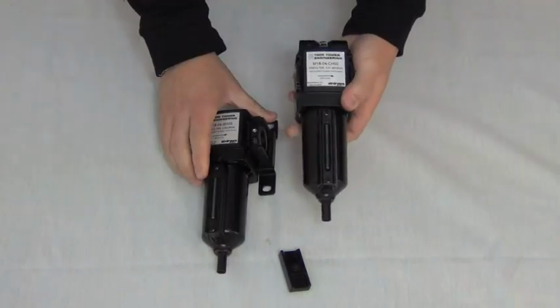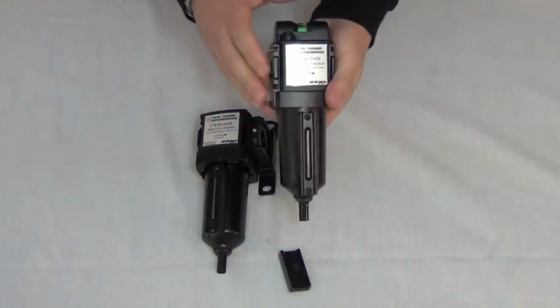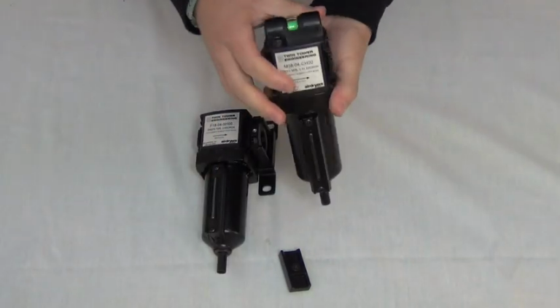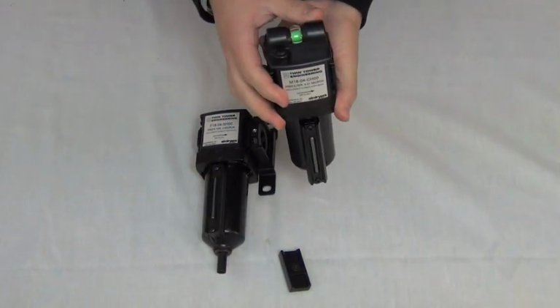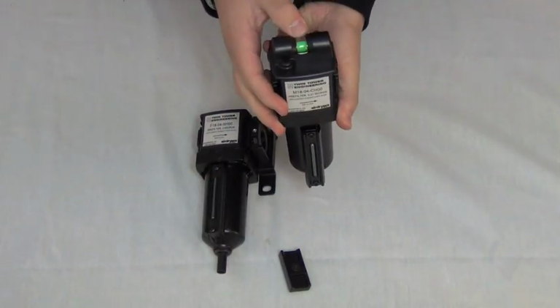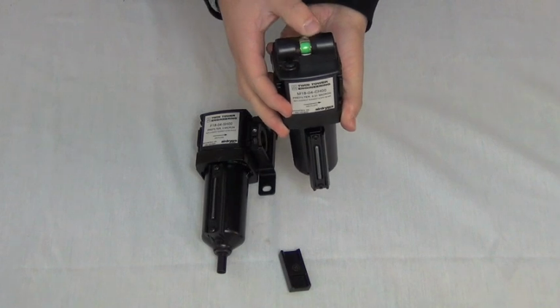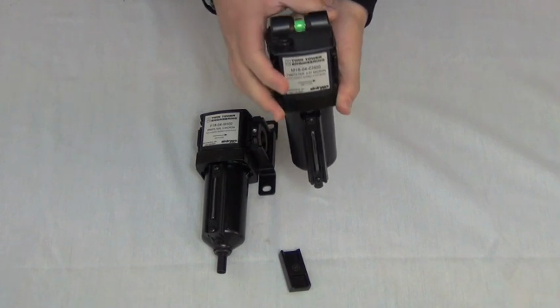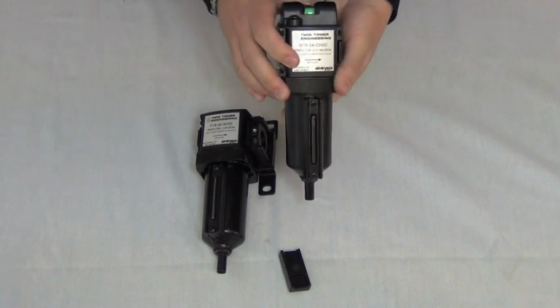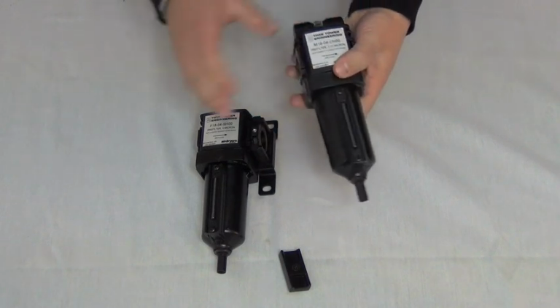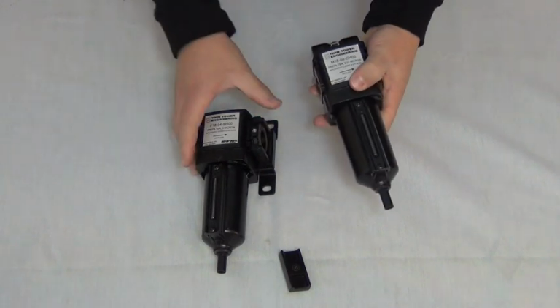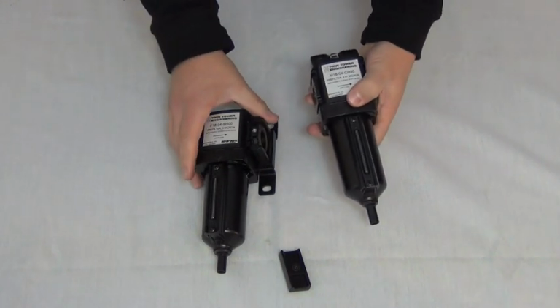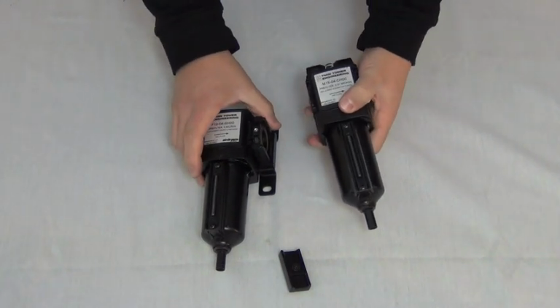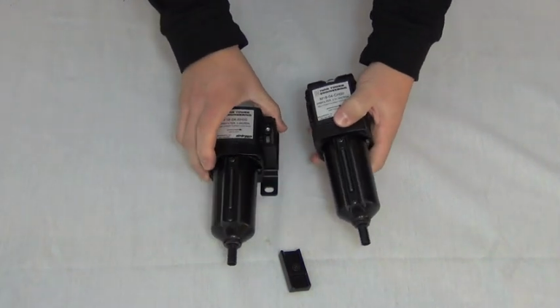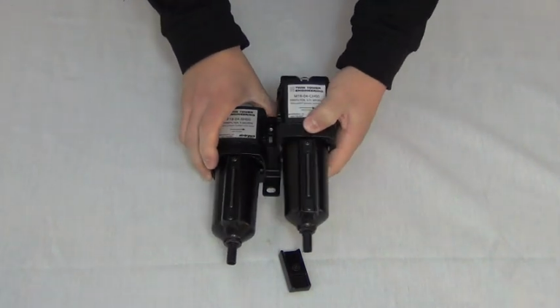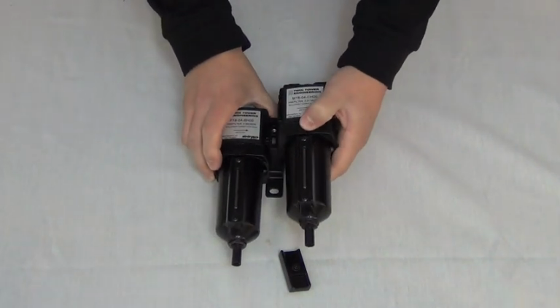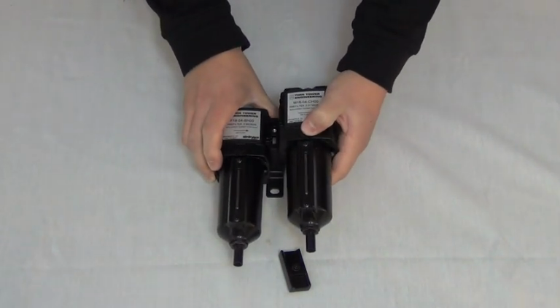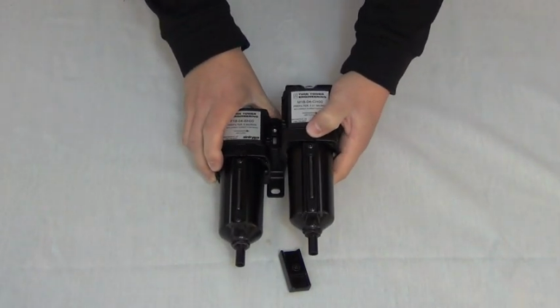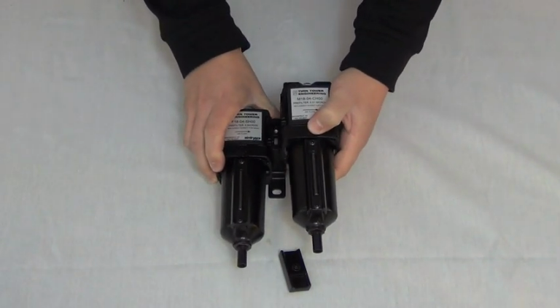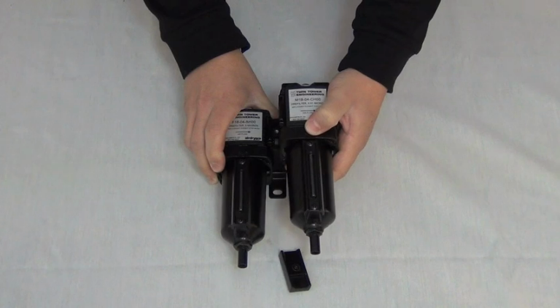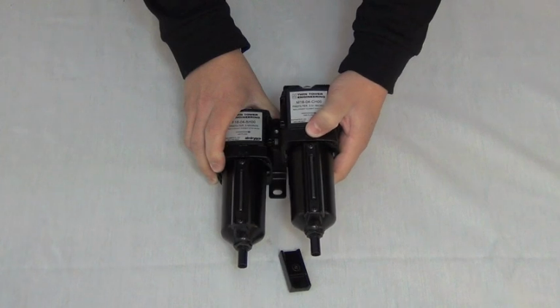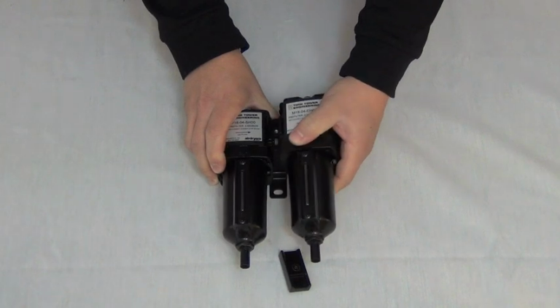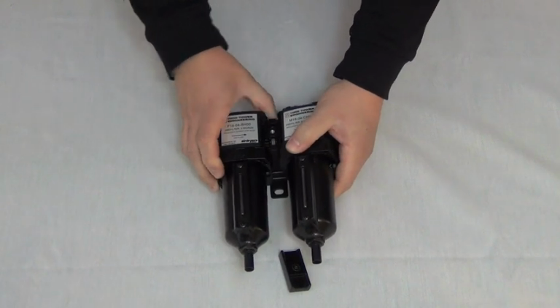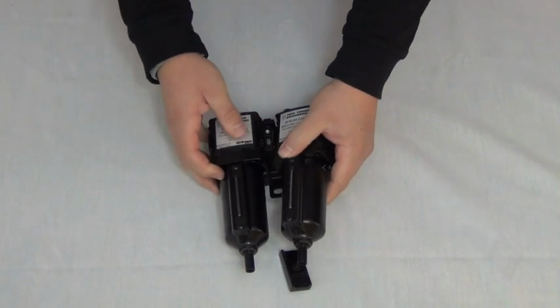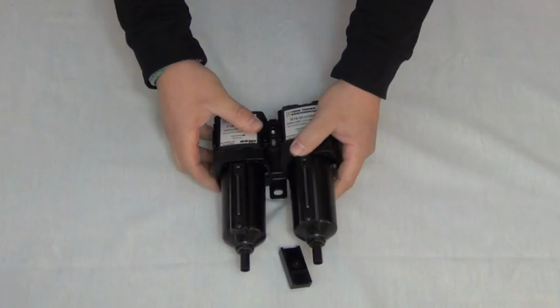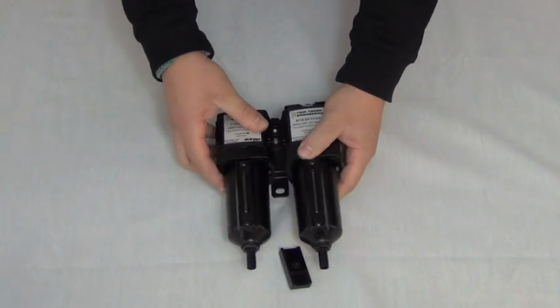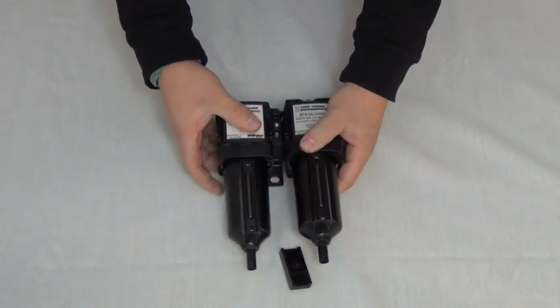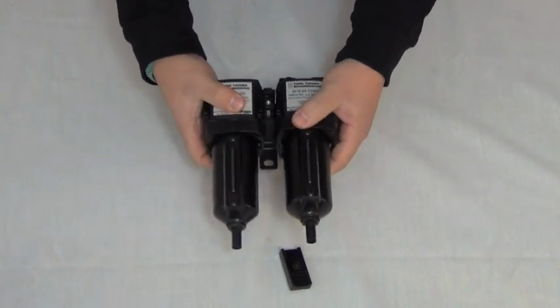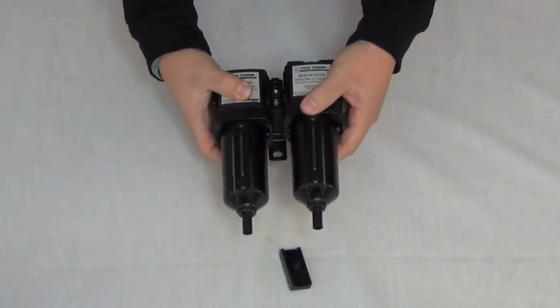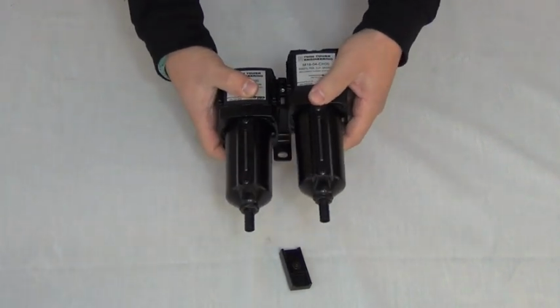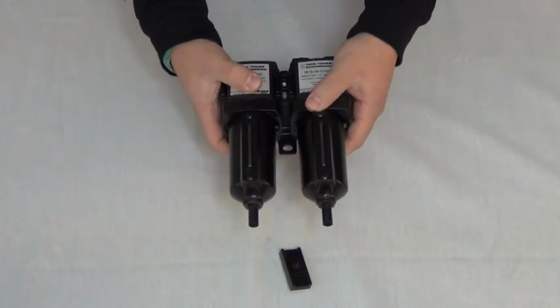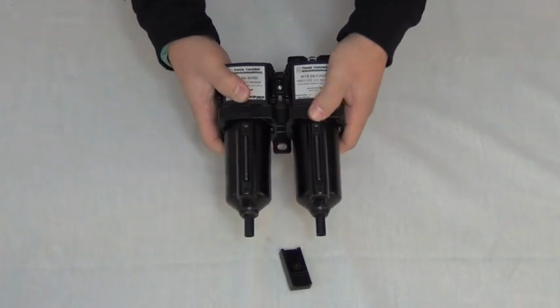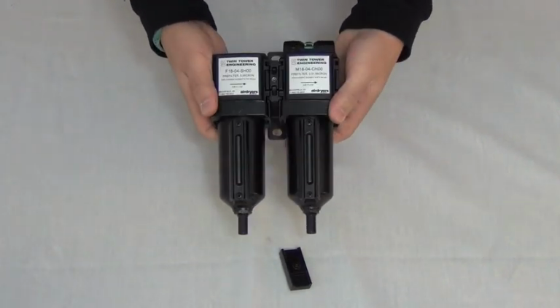Next, grab the .01 micron pre-filter with a differential pressure indicator on top, and slide the left side into the other notches of the bracket, ensuring the directional flow arrow is also pointing right.